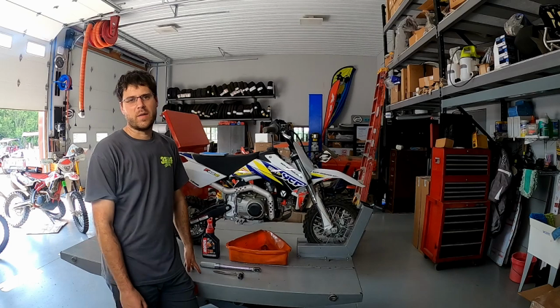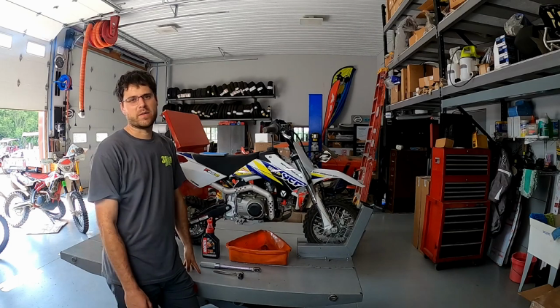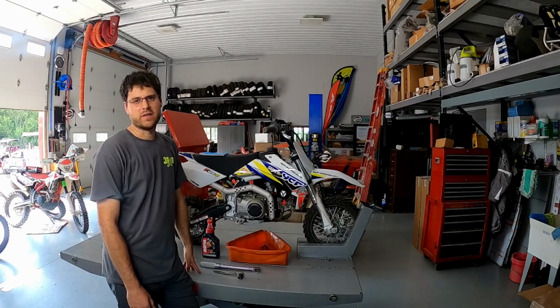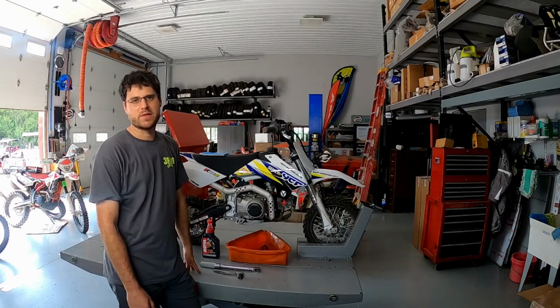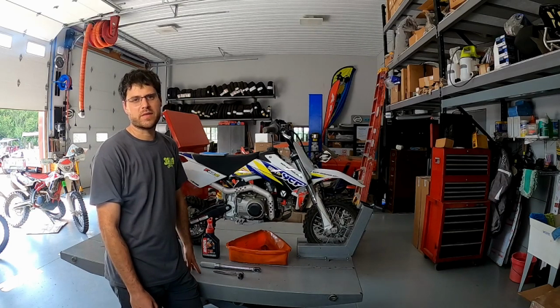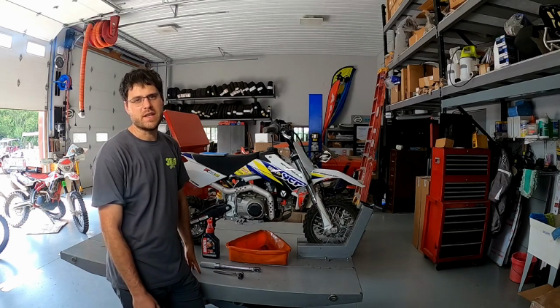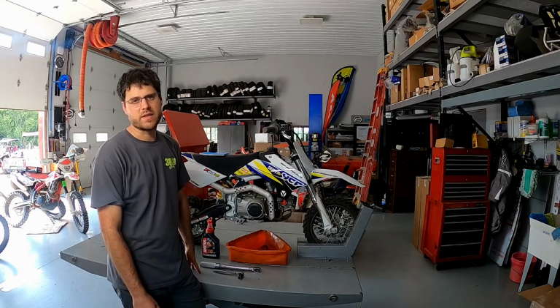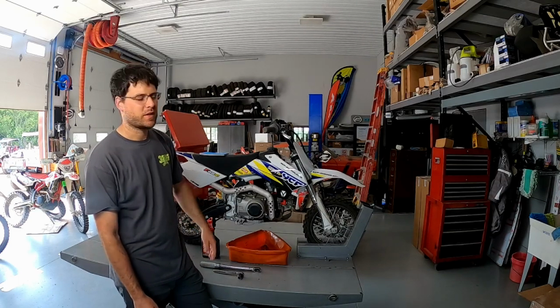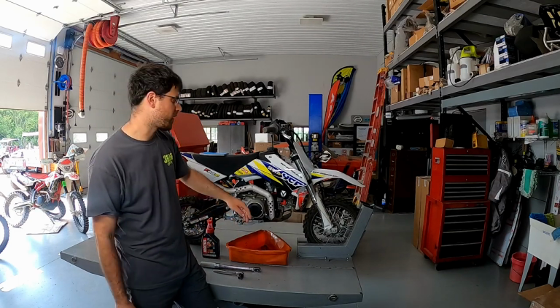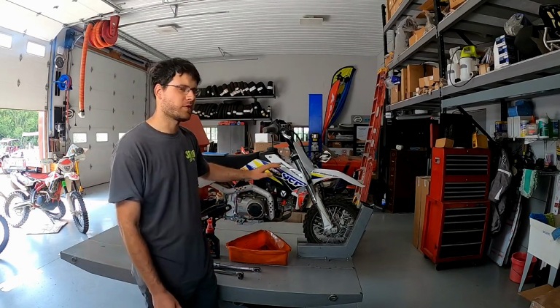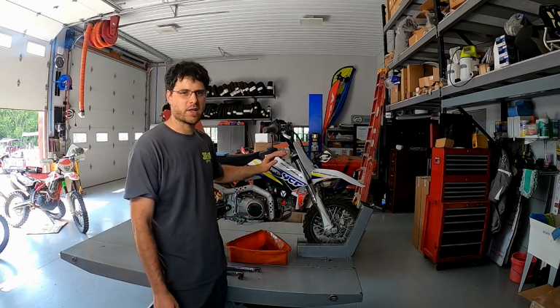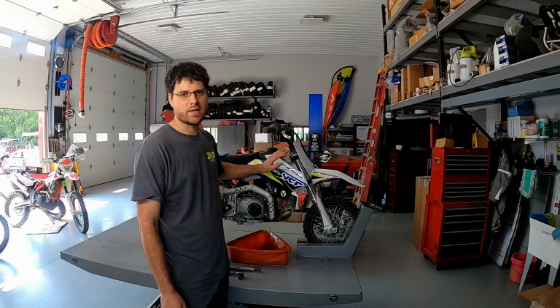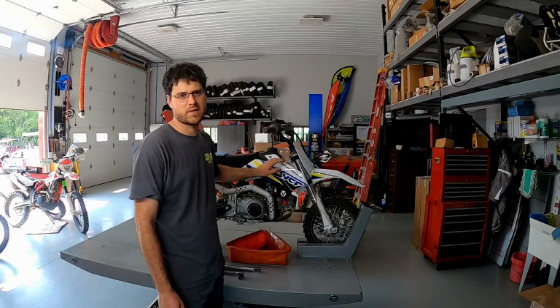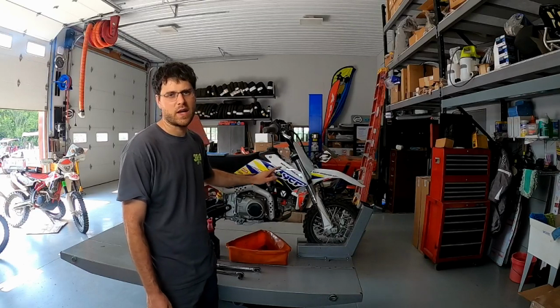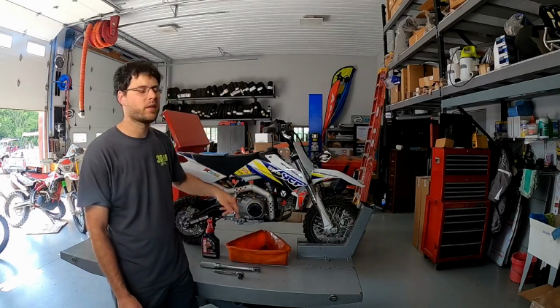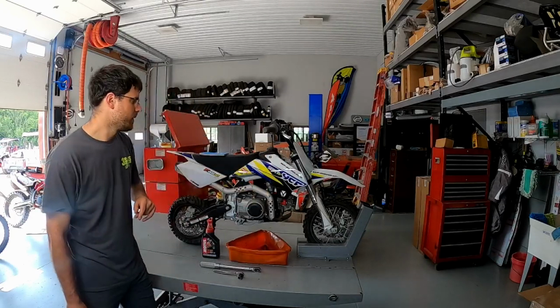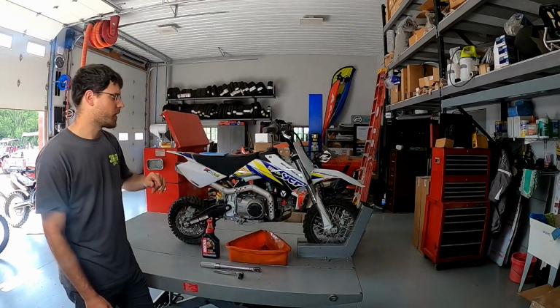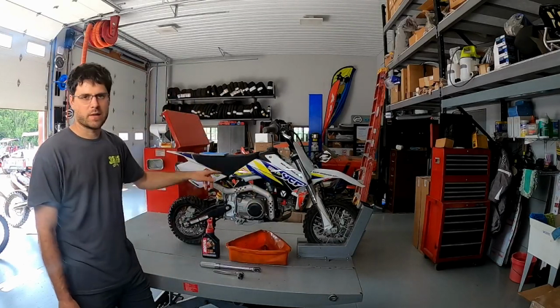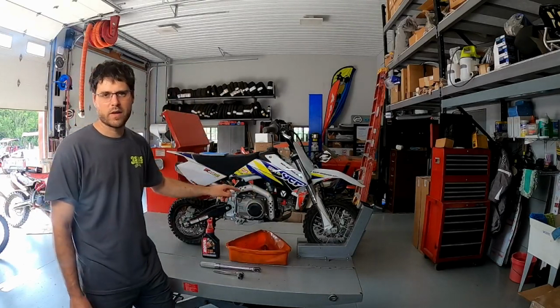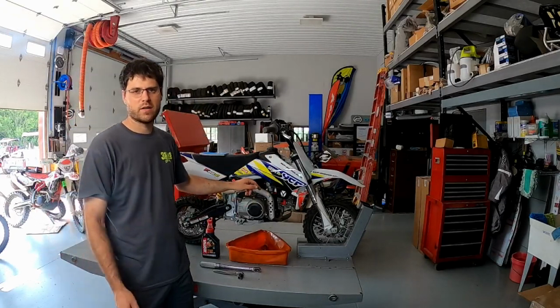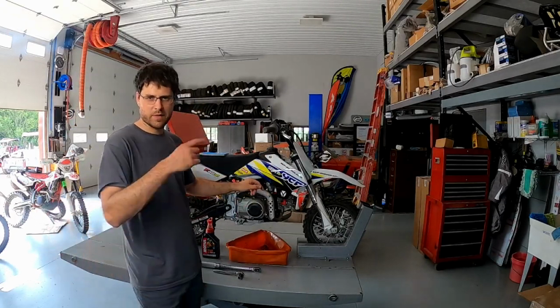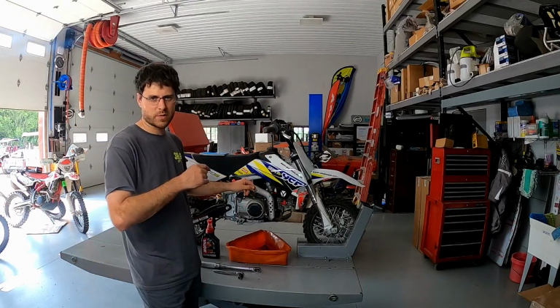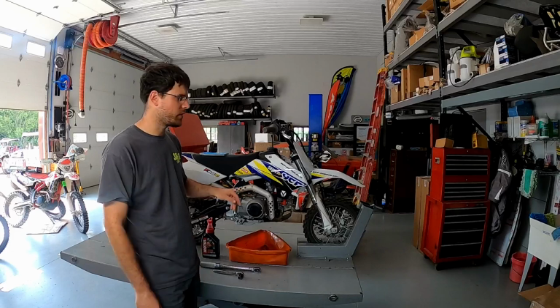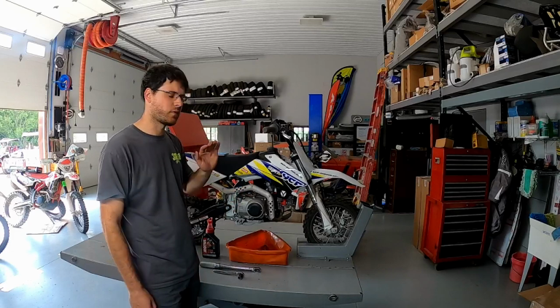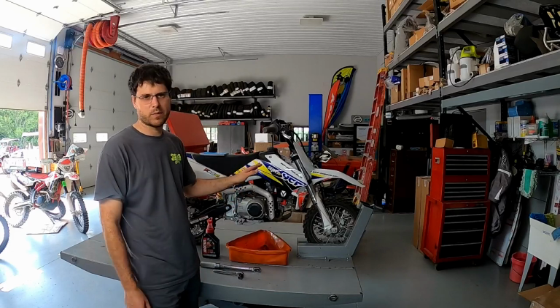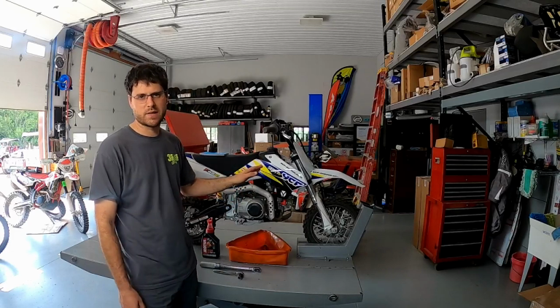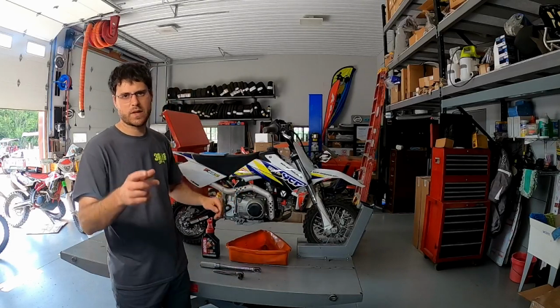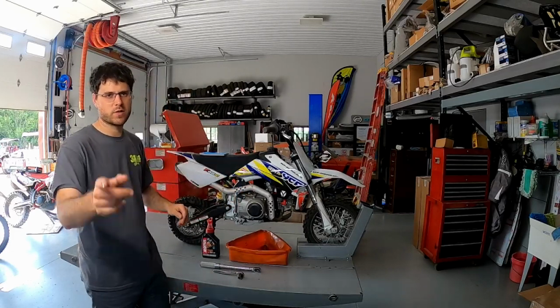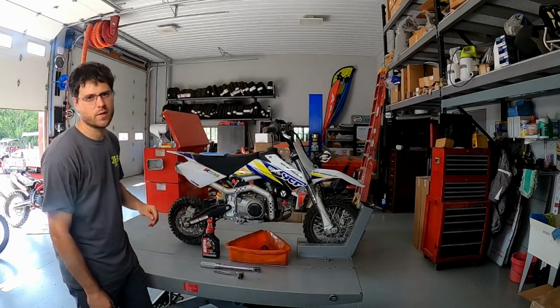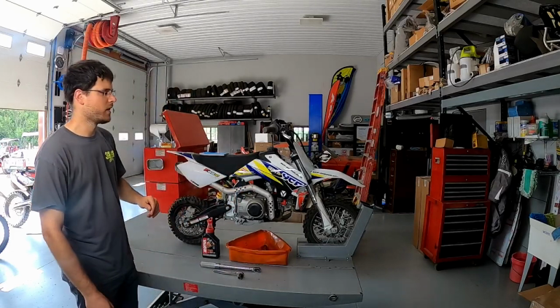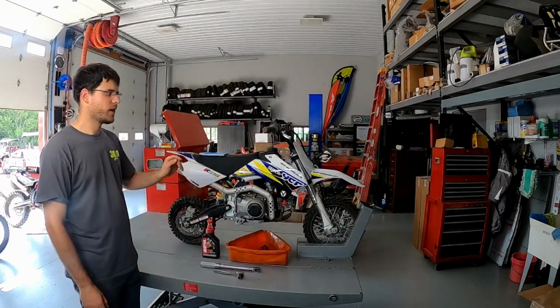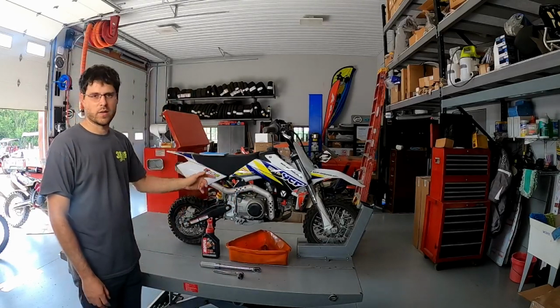Hey, welcome back to our channel. I'm Jared from 3C's Recreation and today we're going to do an oil change on the YCF Start 88. The customer has had the bike for a year — time for its first oil change. It's a really simple process but I thought I'd show you guys at home in case you don't know.